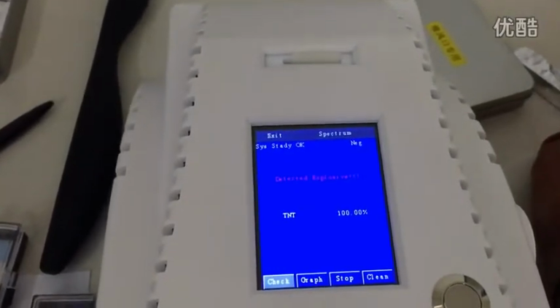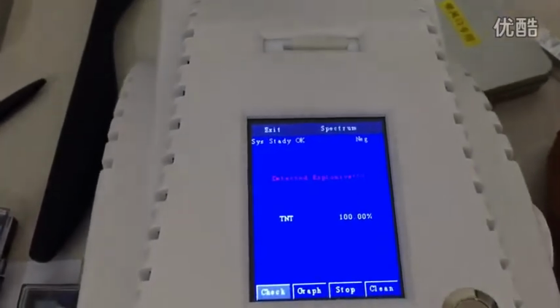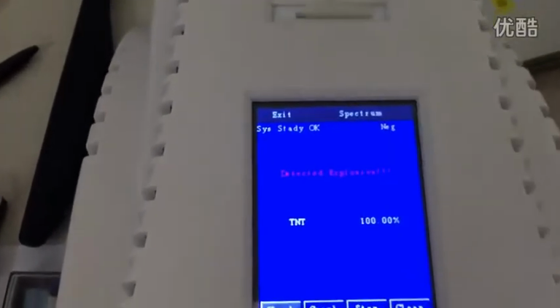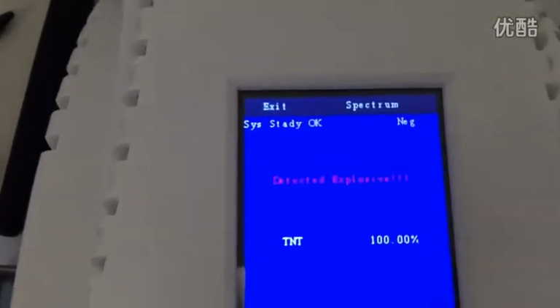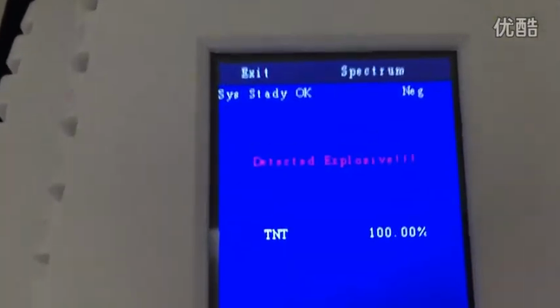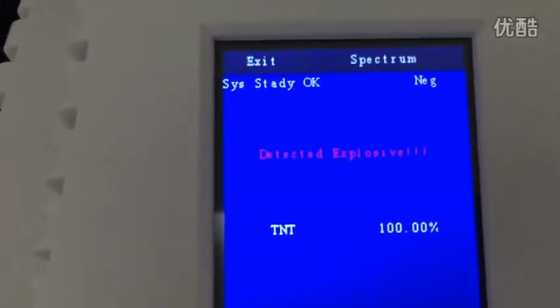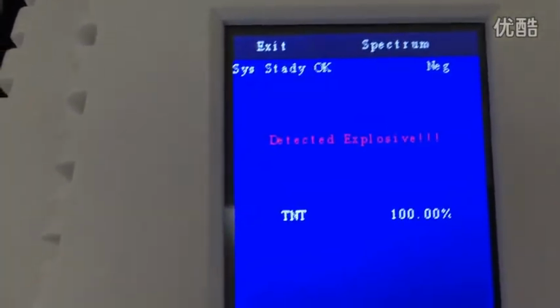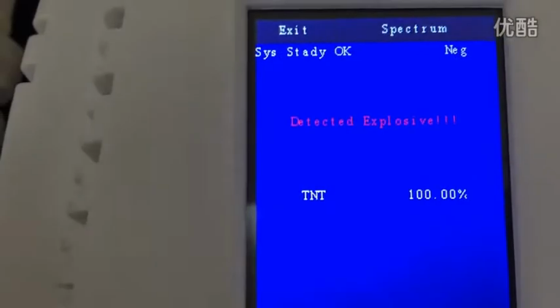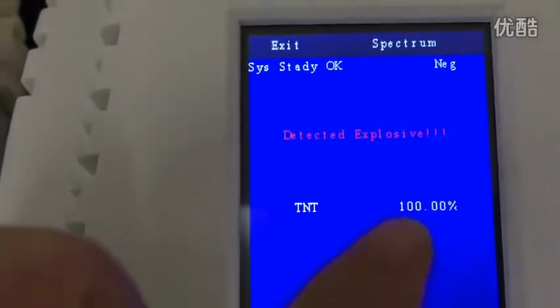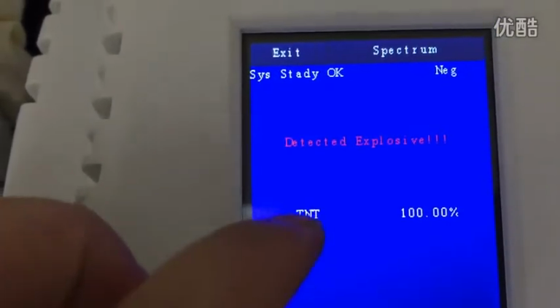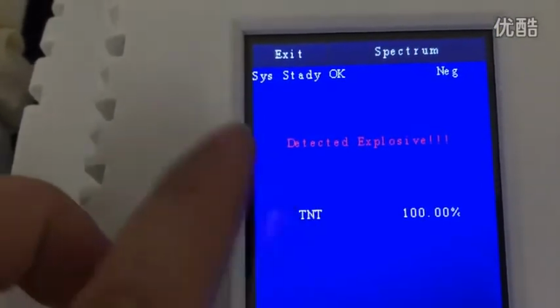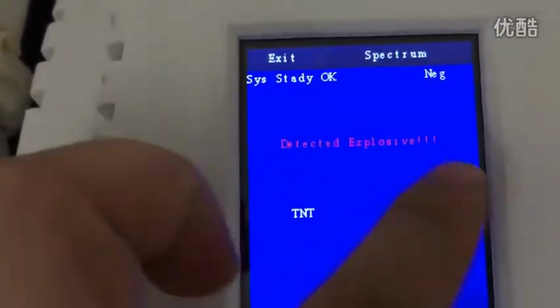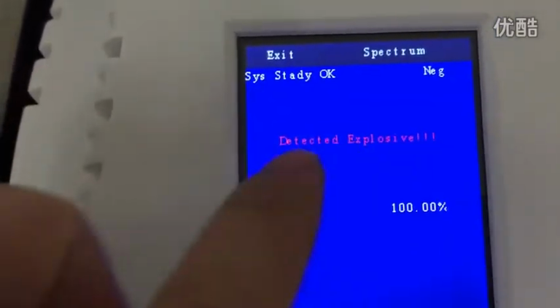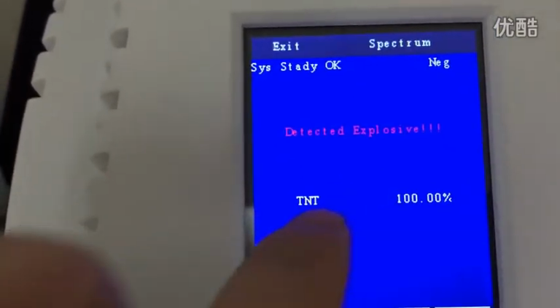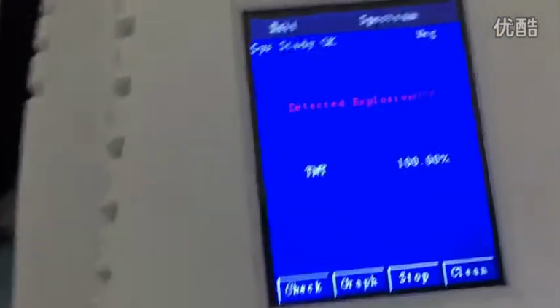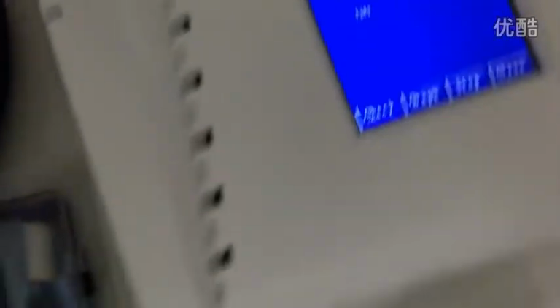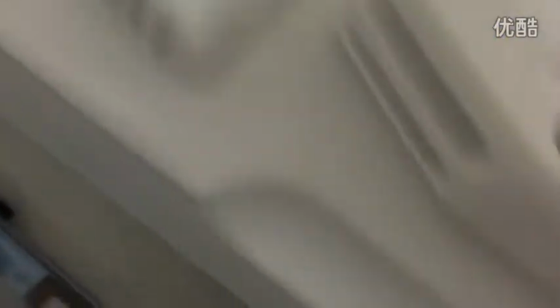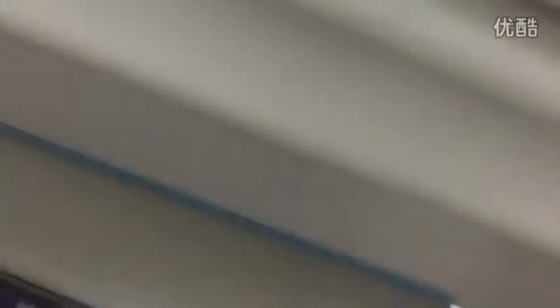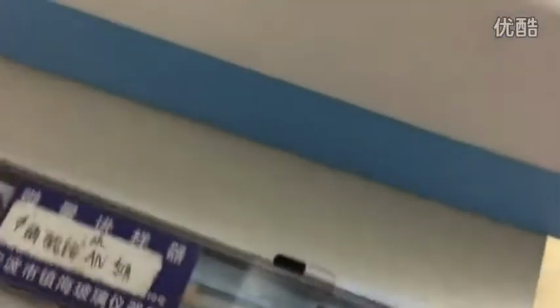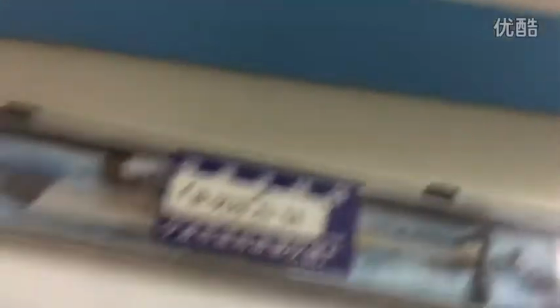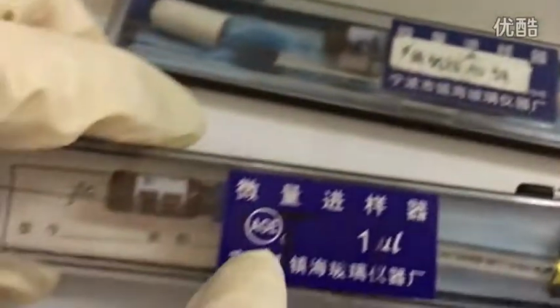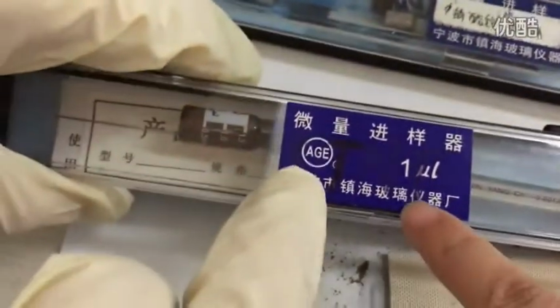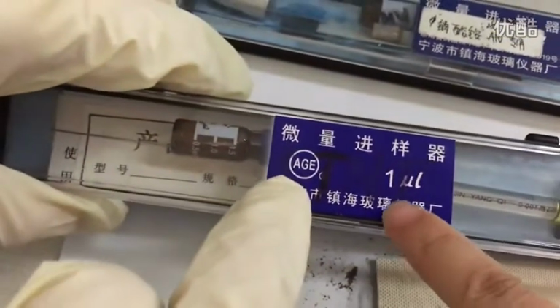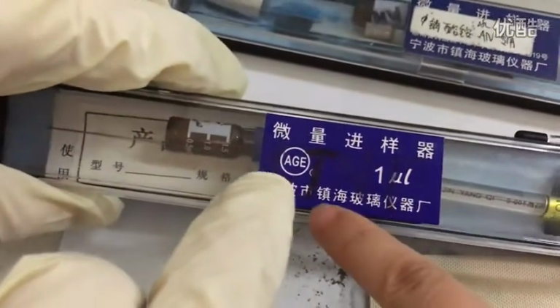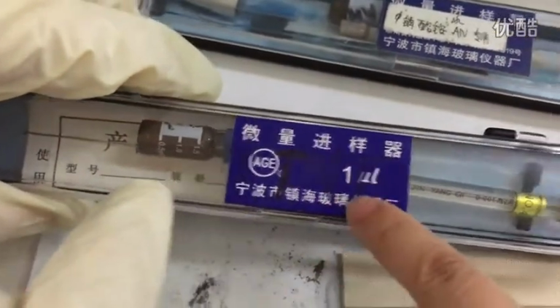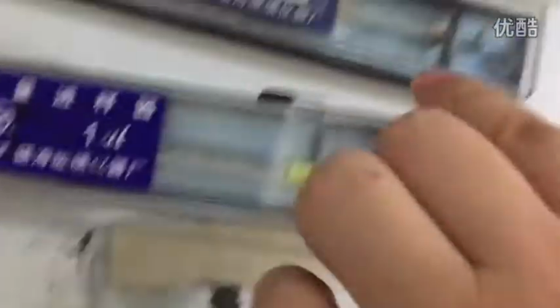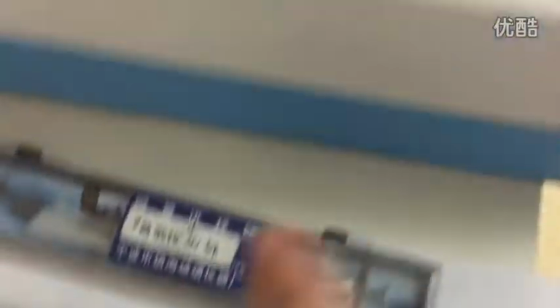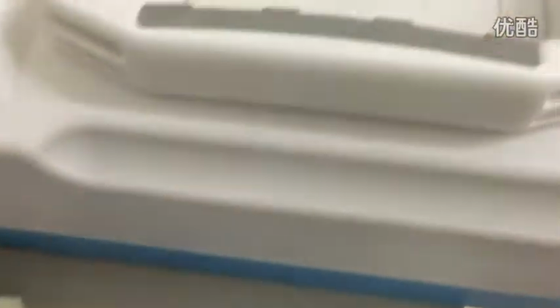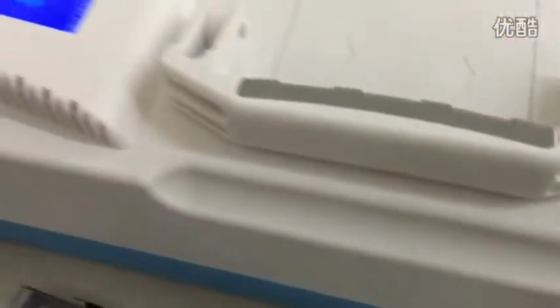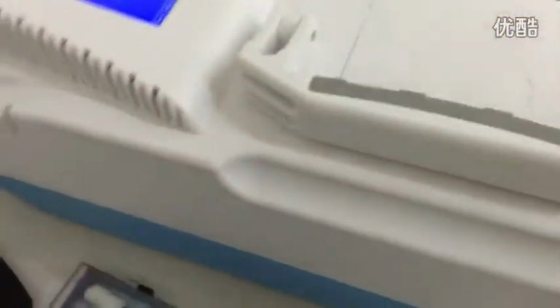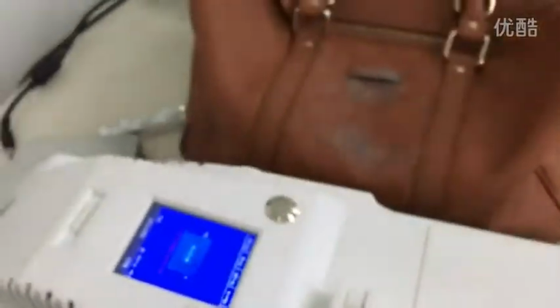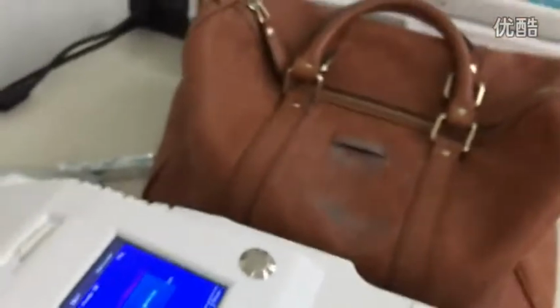Okay, see — within three seconds it shows you: detect explosive — TNT. Sorry, sorry — TNT detected. So we got TNT on this sample. Now take this out for the next test.